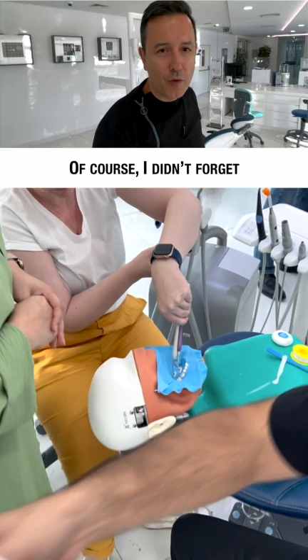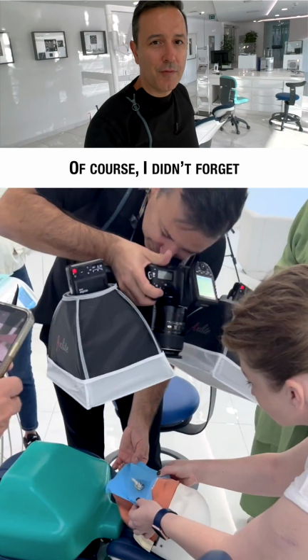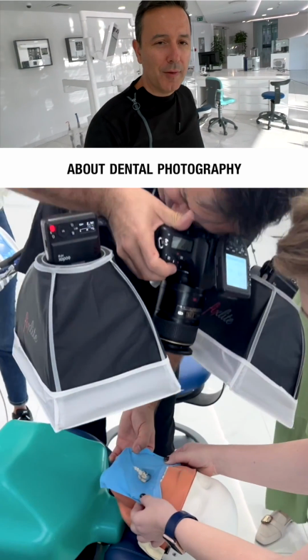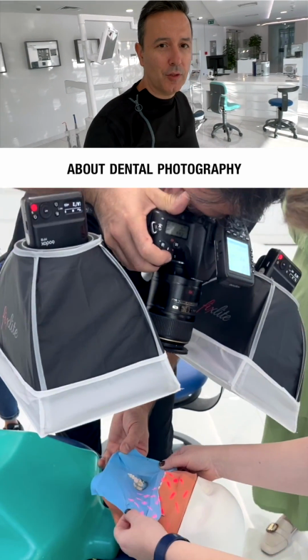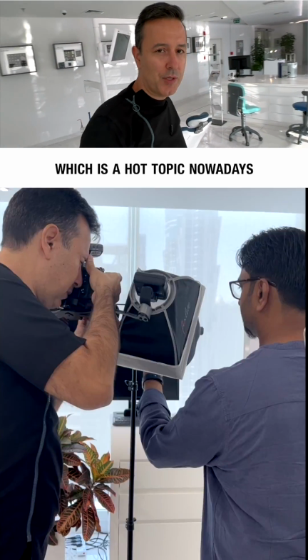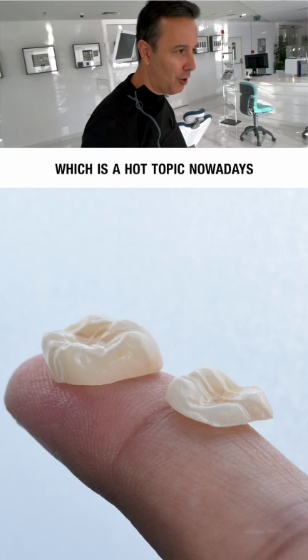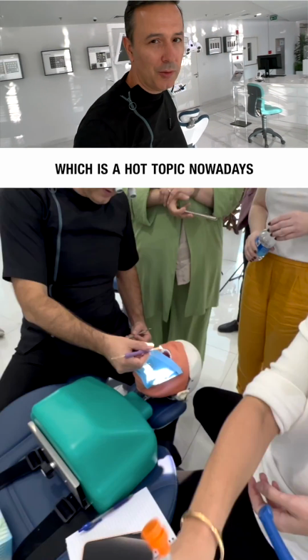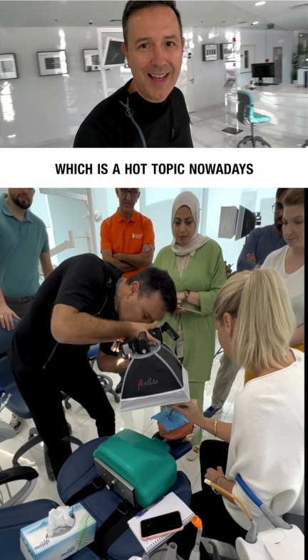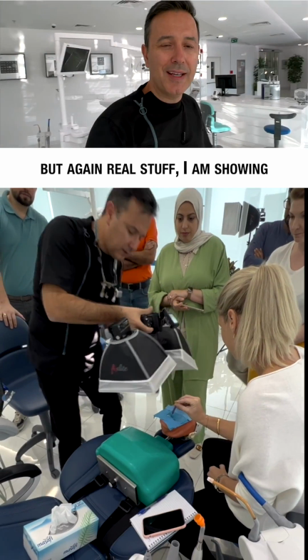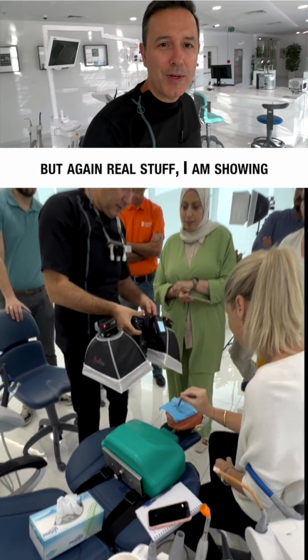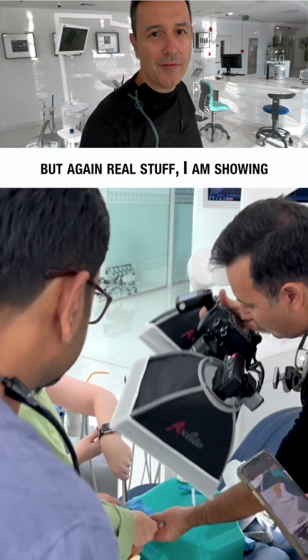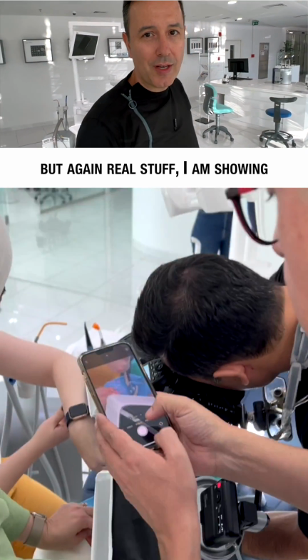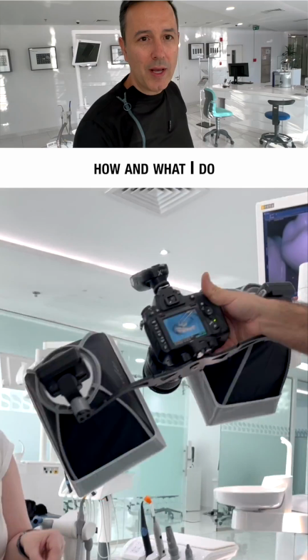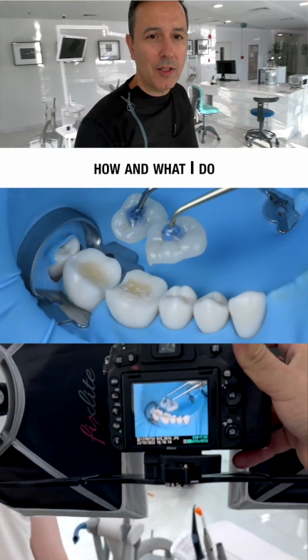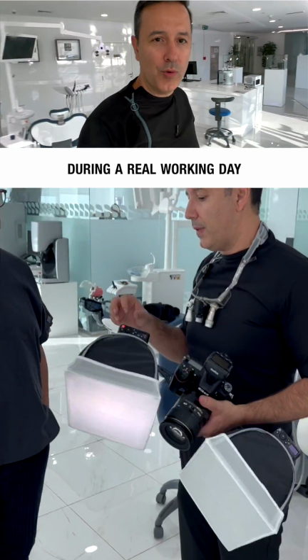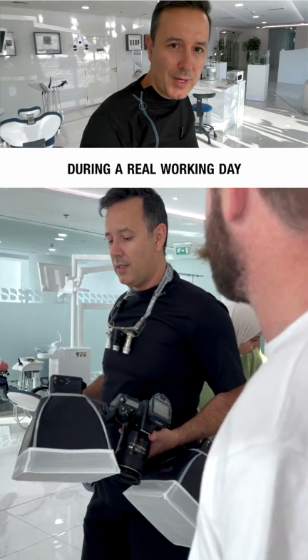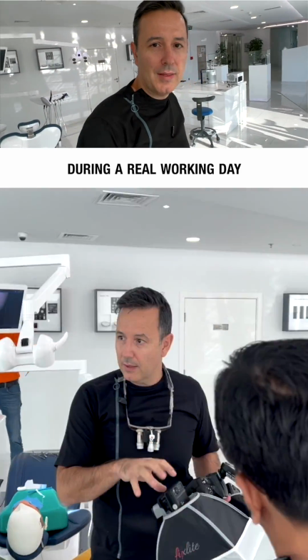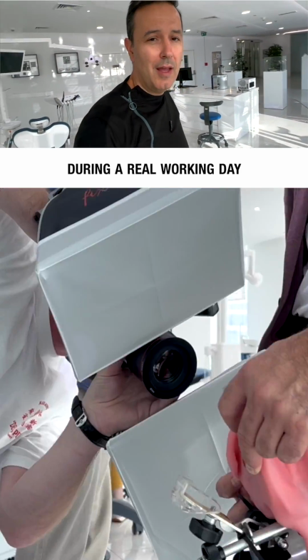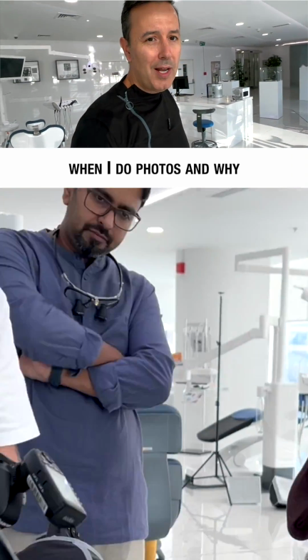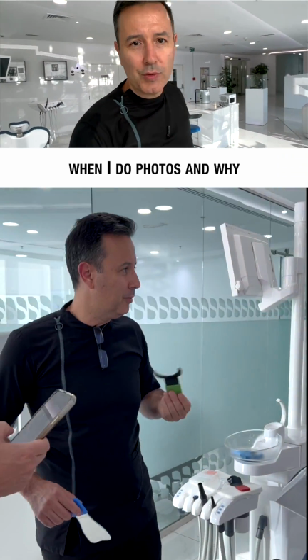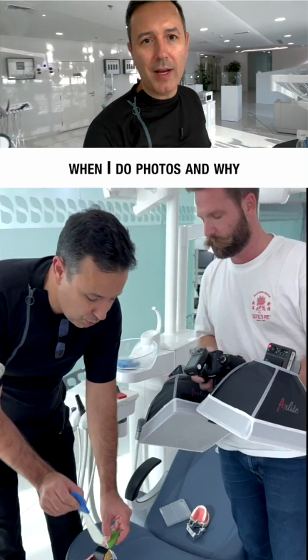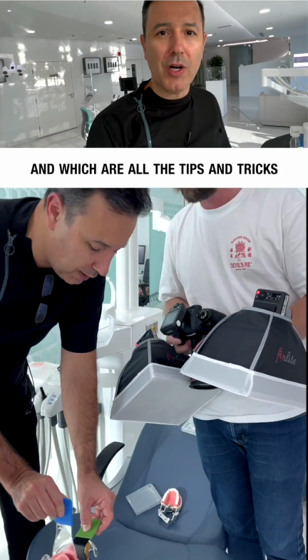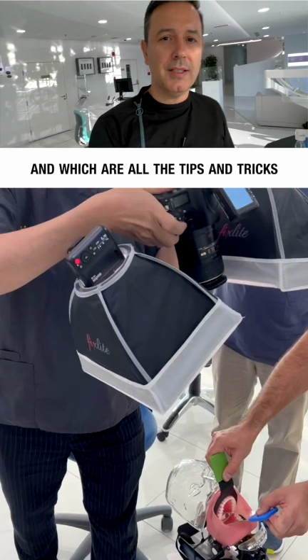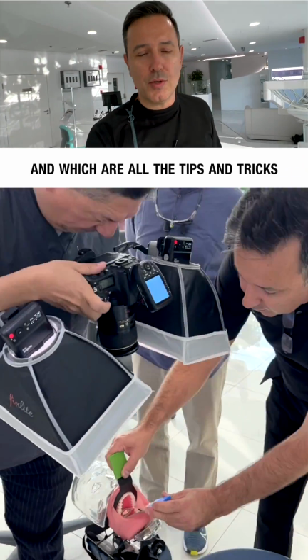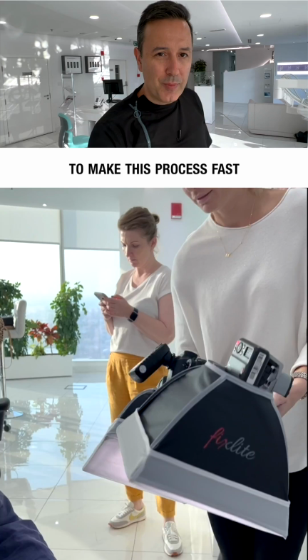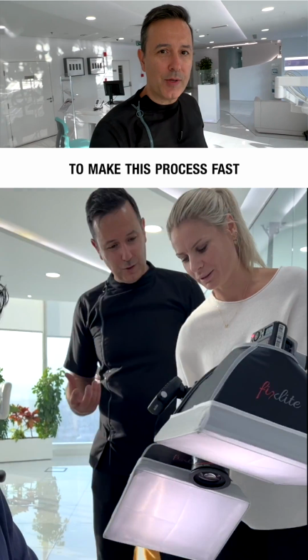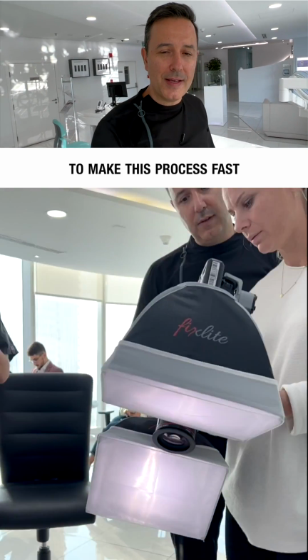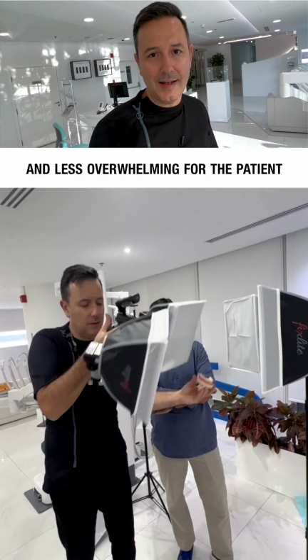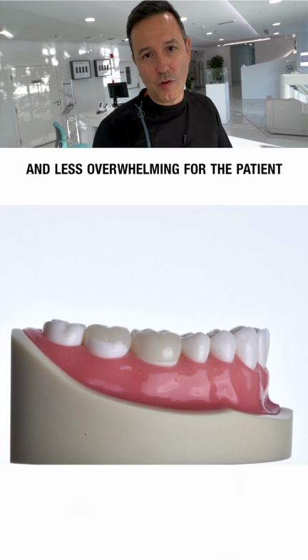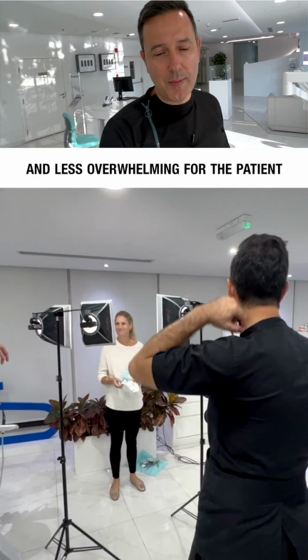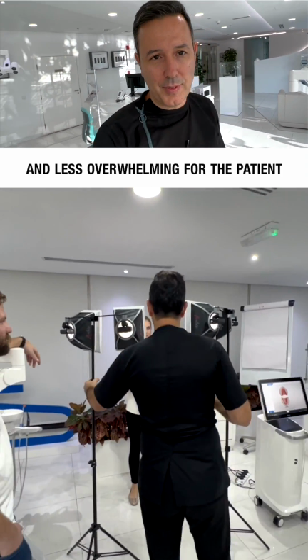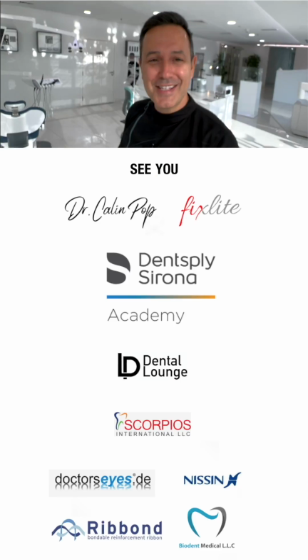Of course, I didn't forget about dental photography, which is a hot topic nowadays. But again, real stuff. I'm showing how and what I do during a real working day — when I do photos and why — and all the tips and tricks to make this process fast and less overwhelming for the patient.